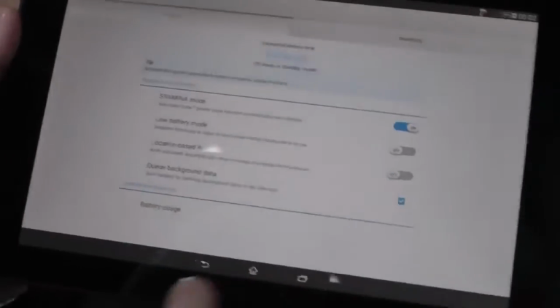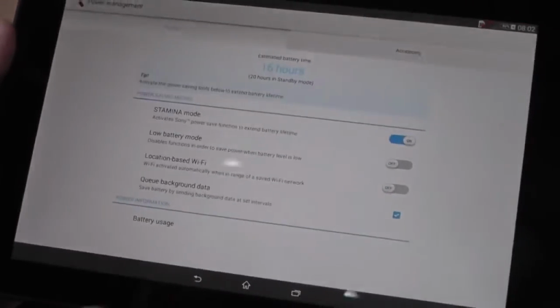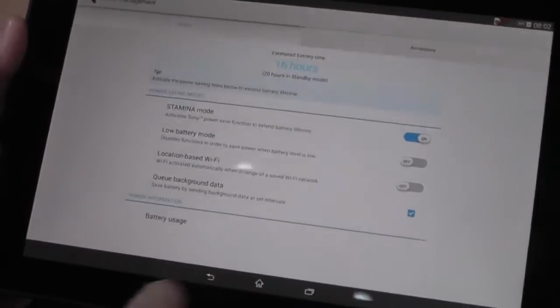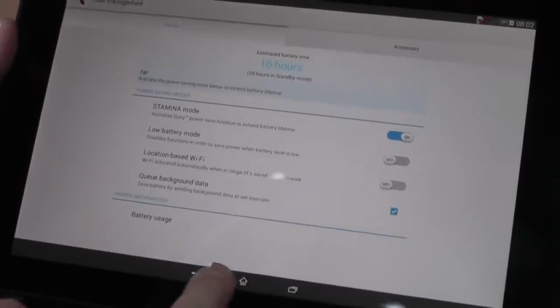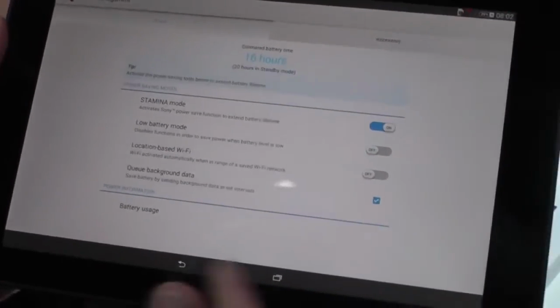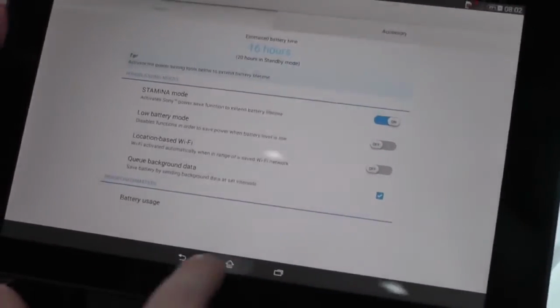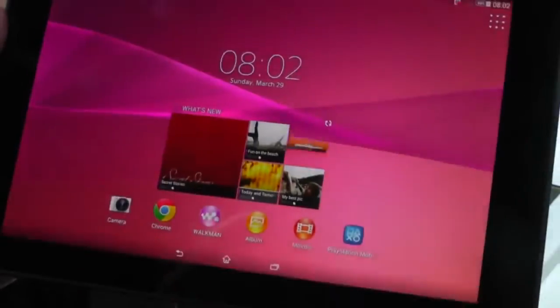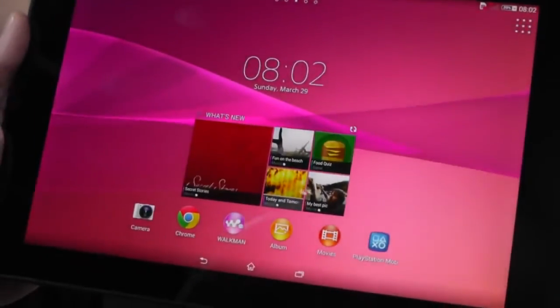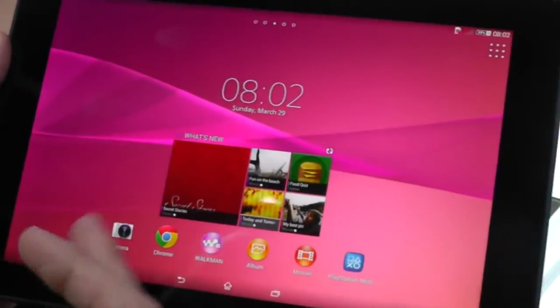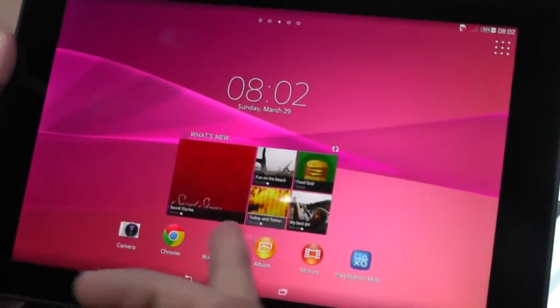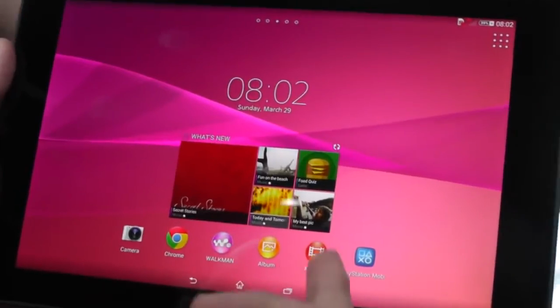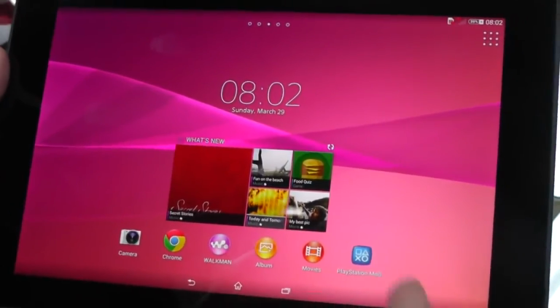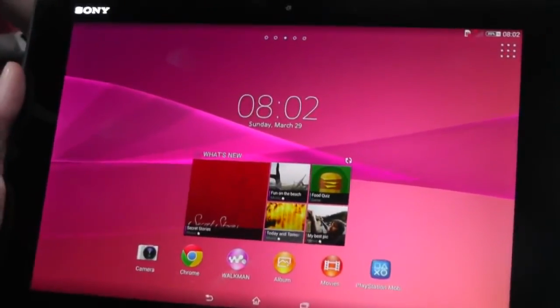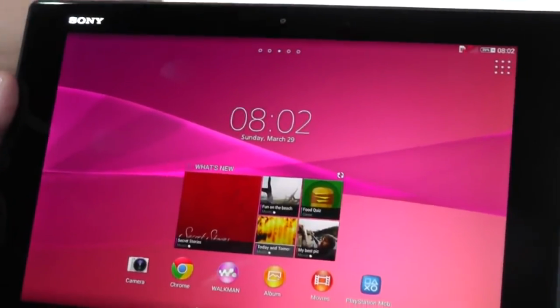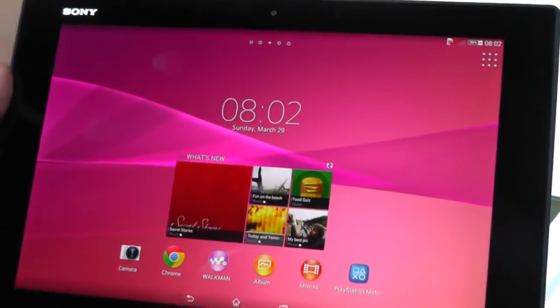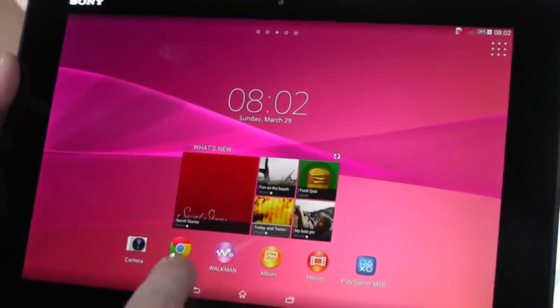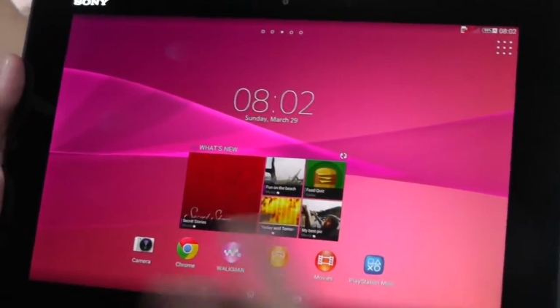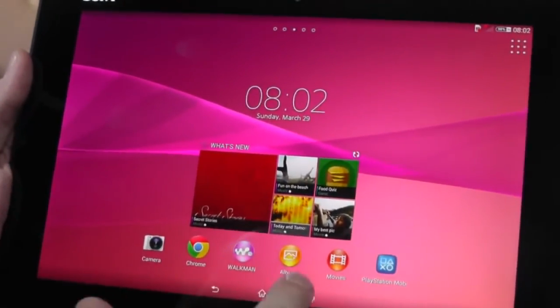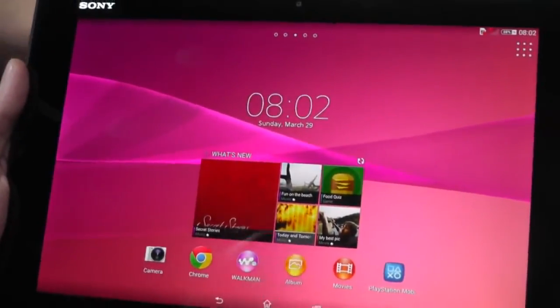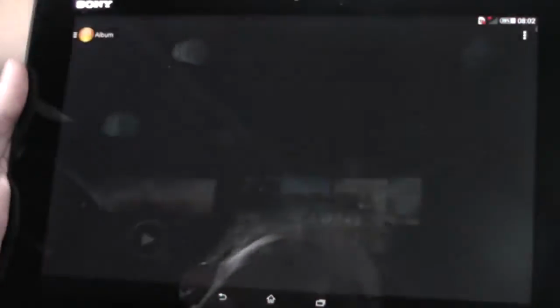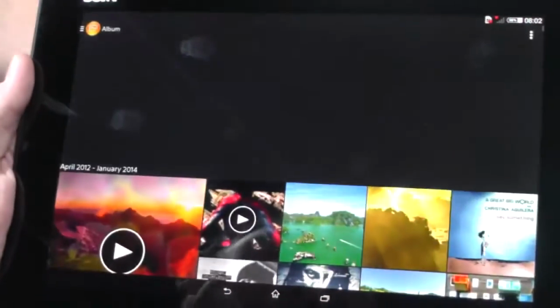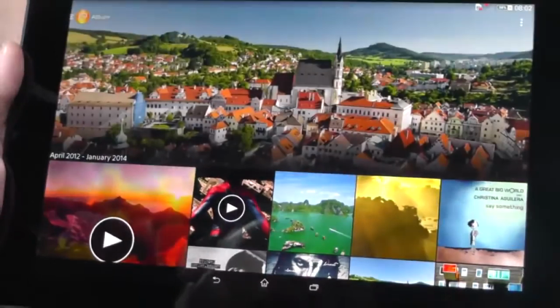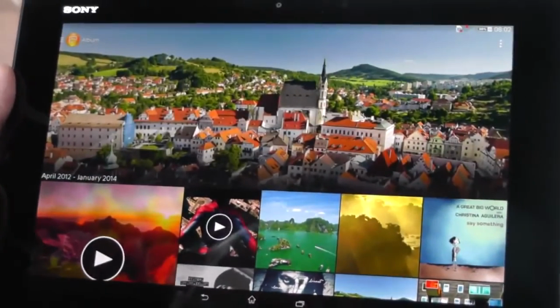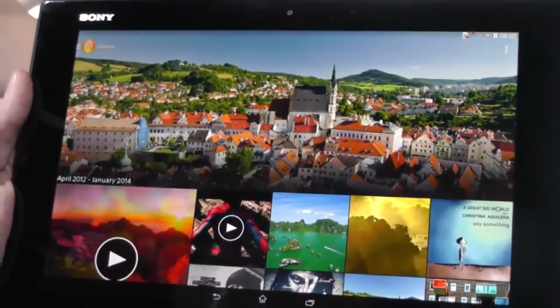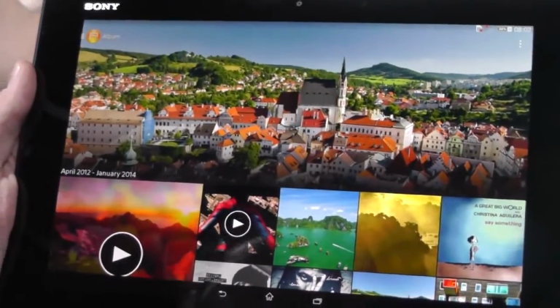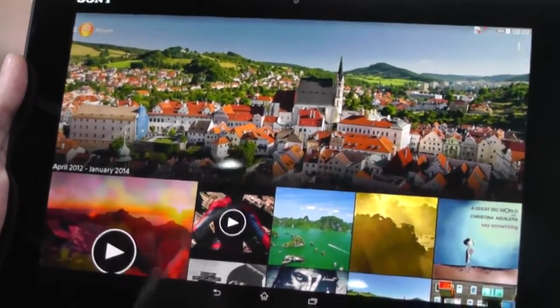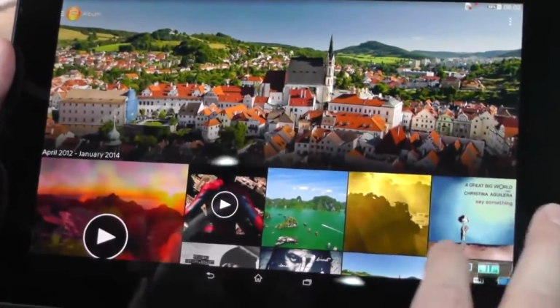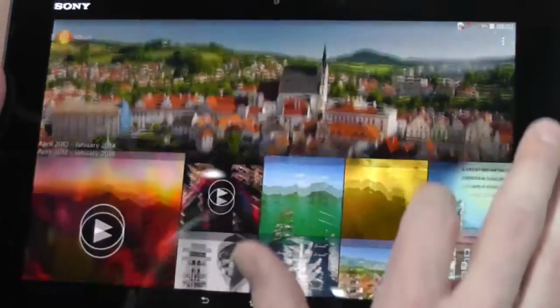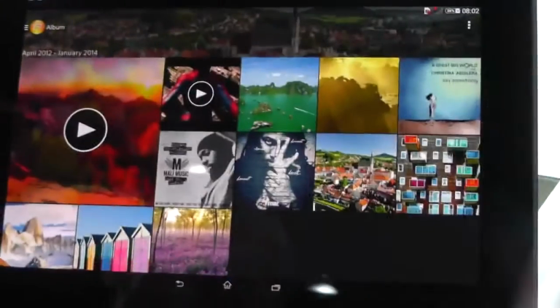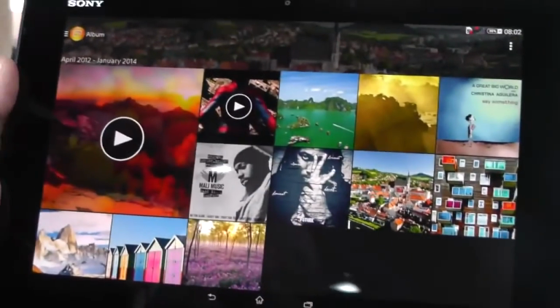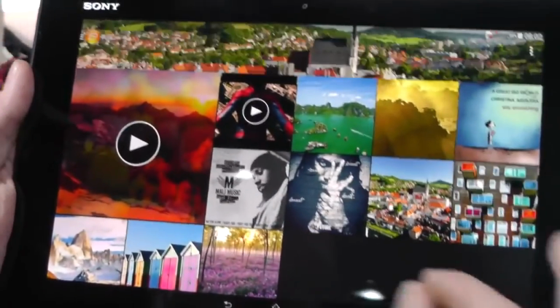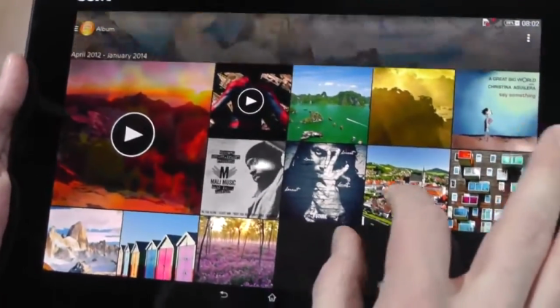So that's more or less about it. It runs on Android 4.4 KitKat. We have the Walkman, album, movie, and PlayStation applications. Every application is optimized for Android 4.4 KitKat, so all the applications are really visual.